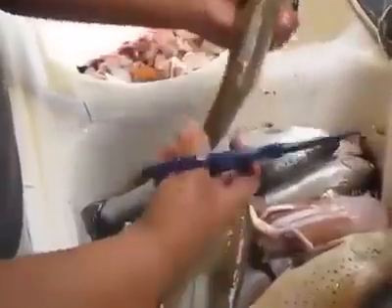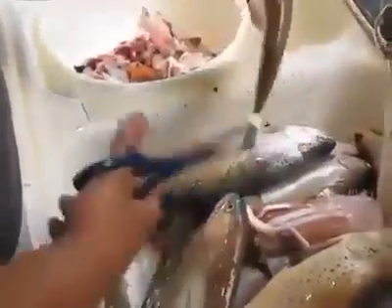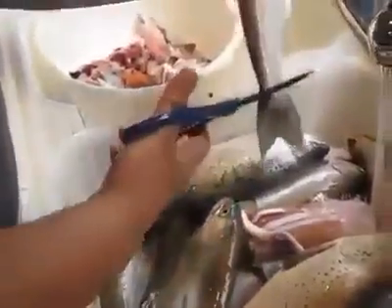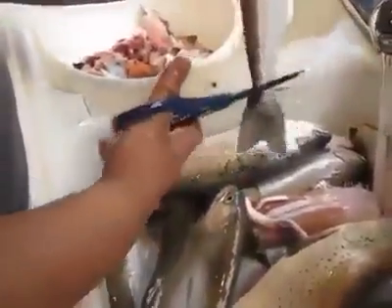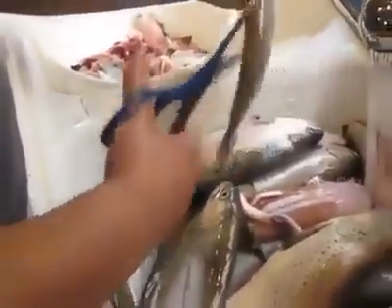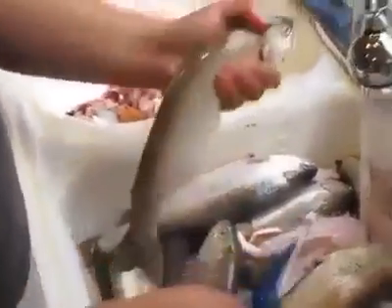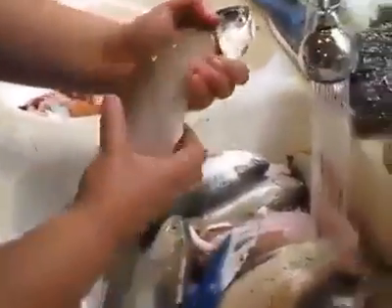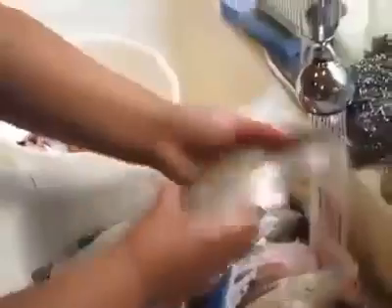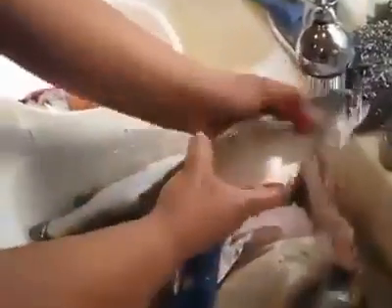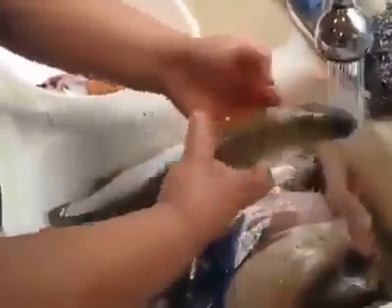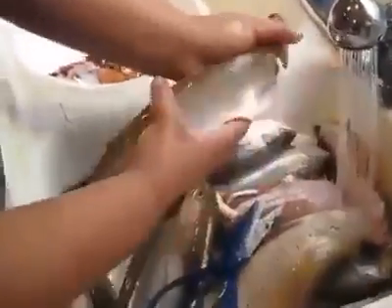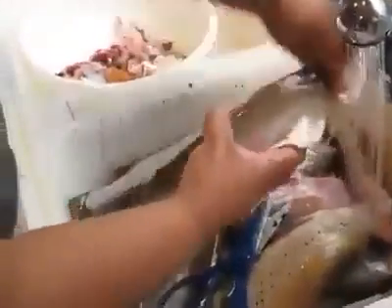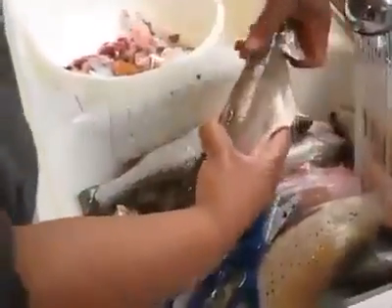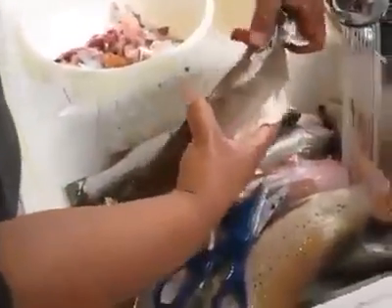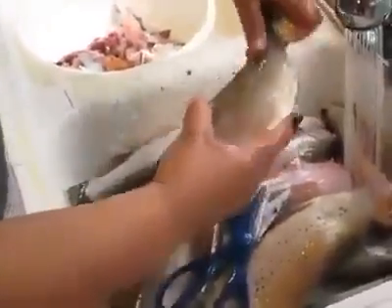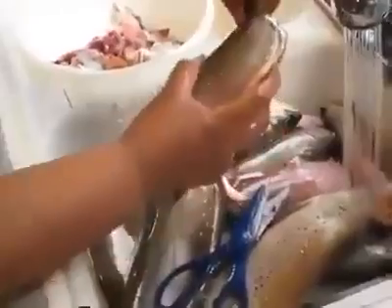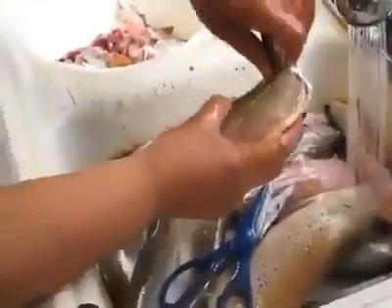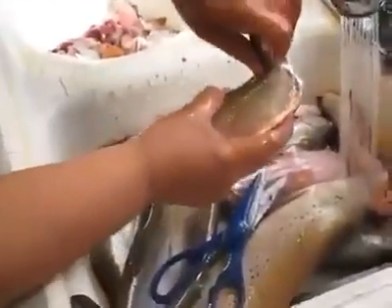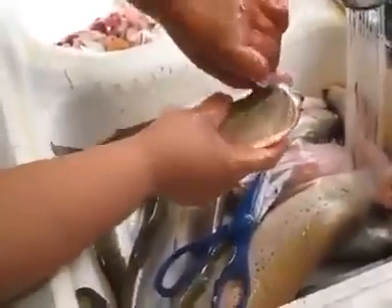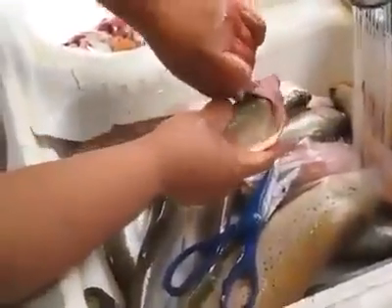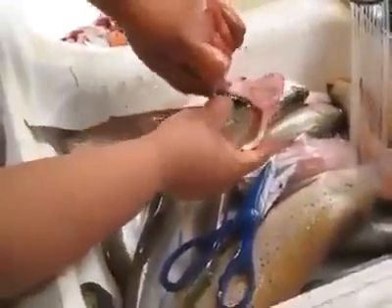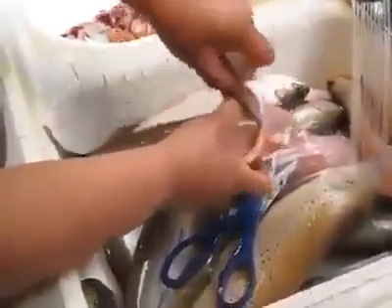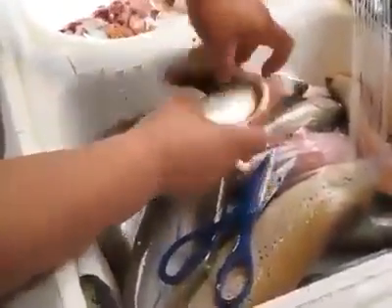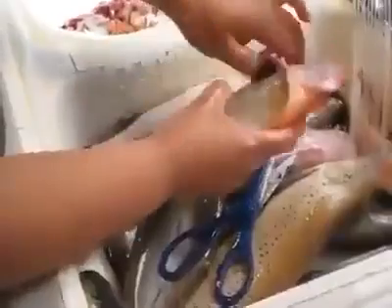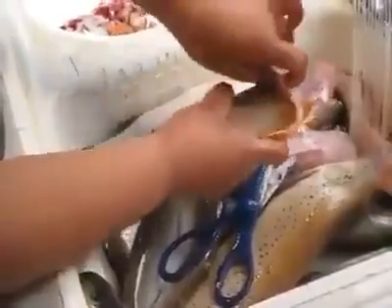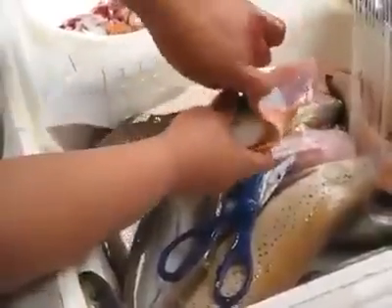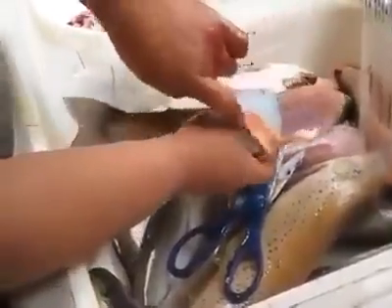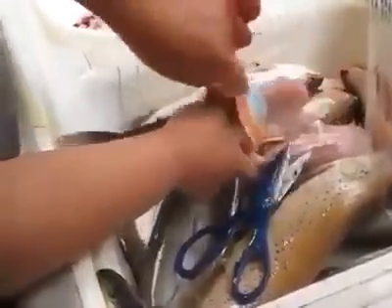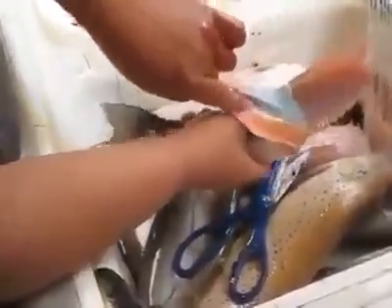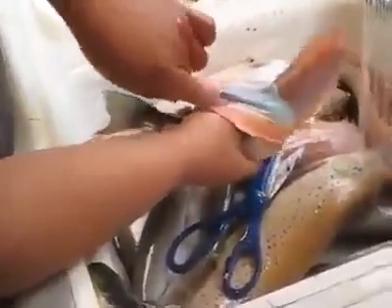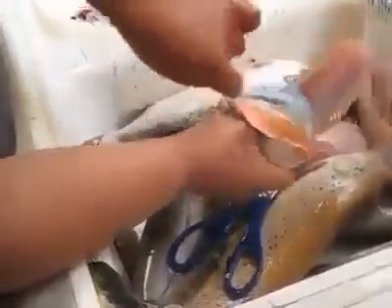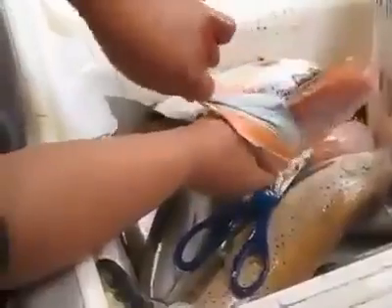You can trim the tail now if you want — trim it later, it doesn't matter. At this point I'm going to go ahead and snap its neck back towards me. As I pull it backwards, the skin's going to come right off, exposing the meat.